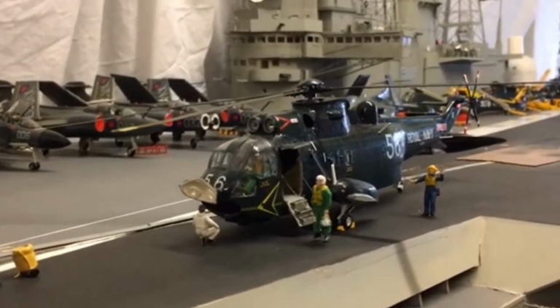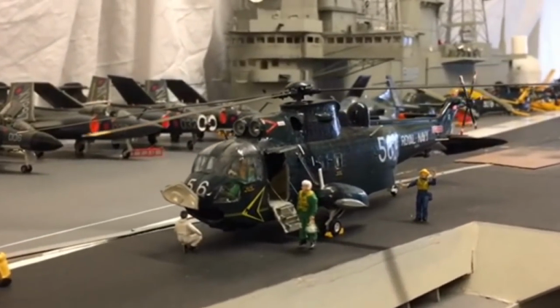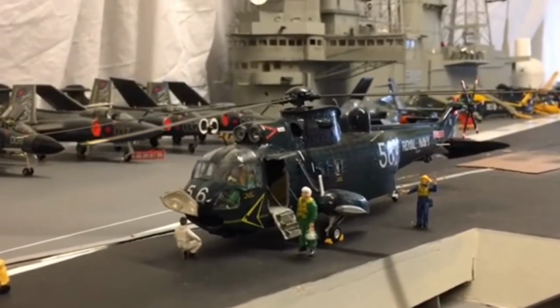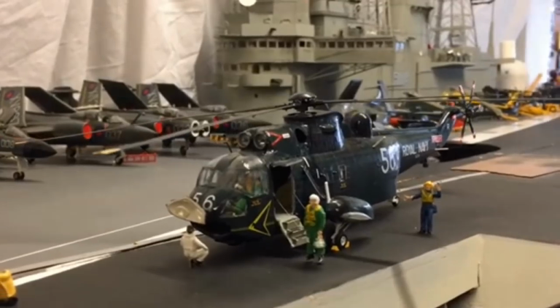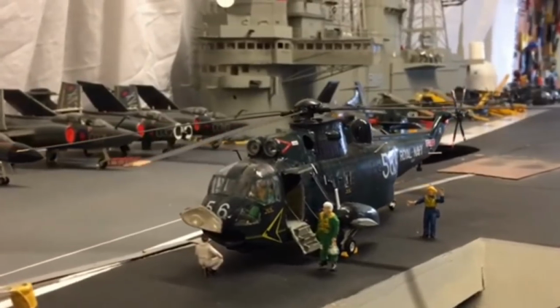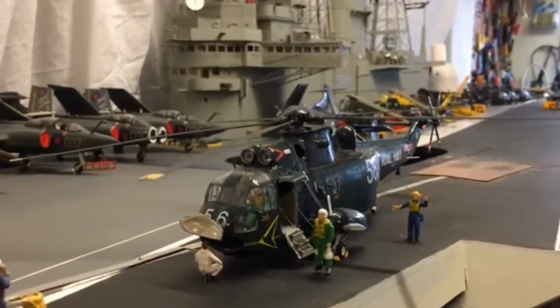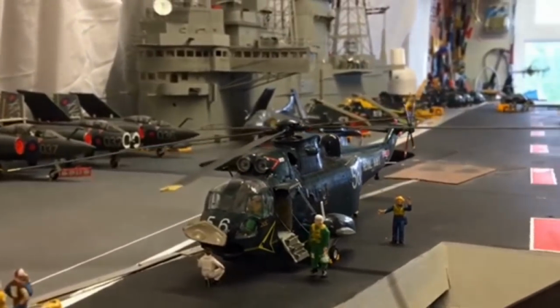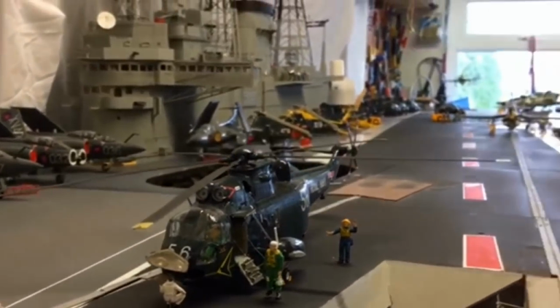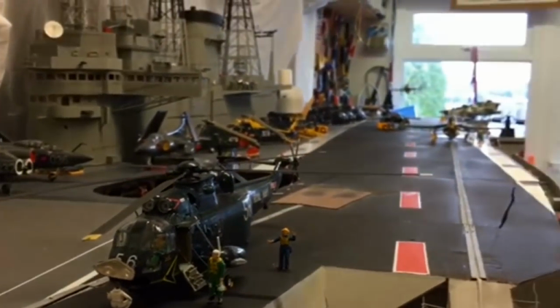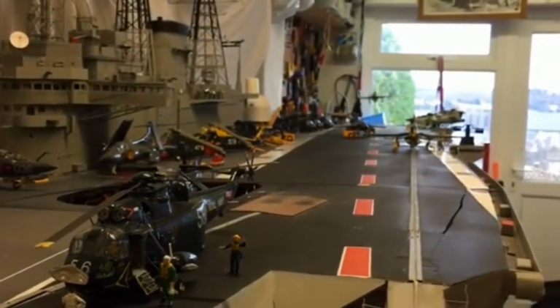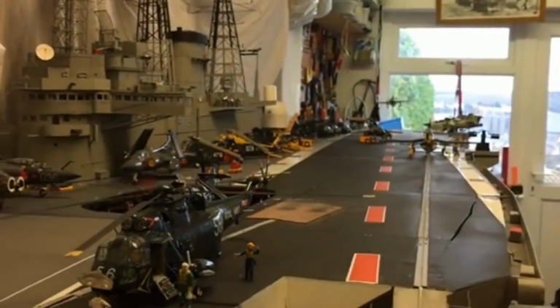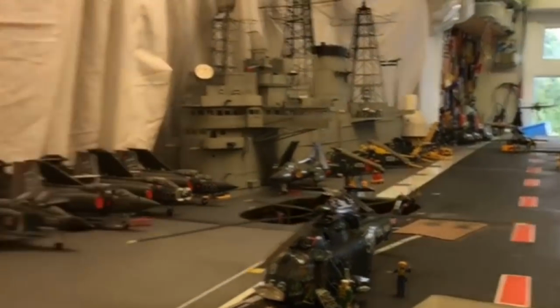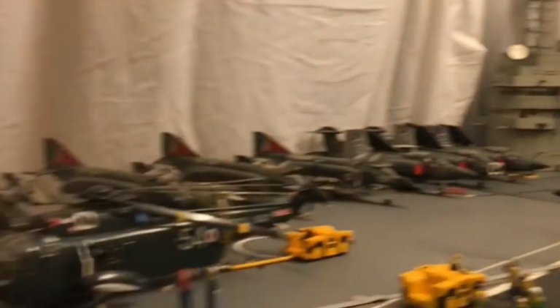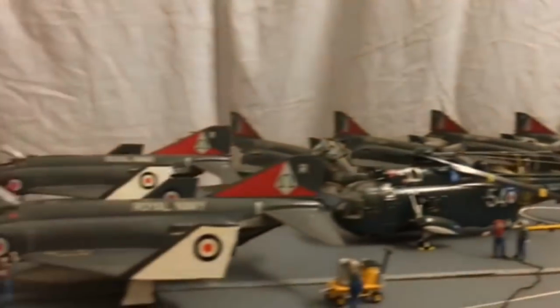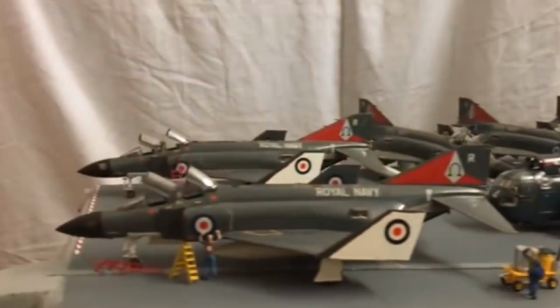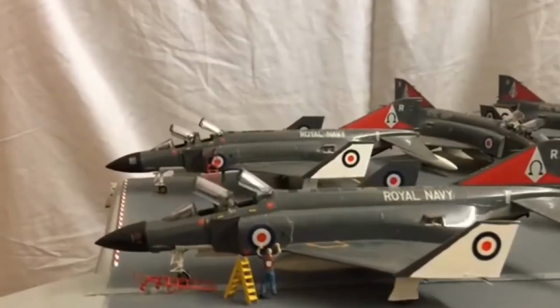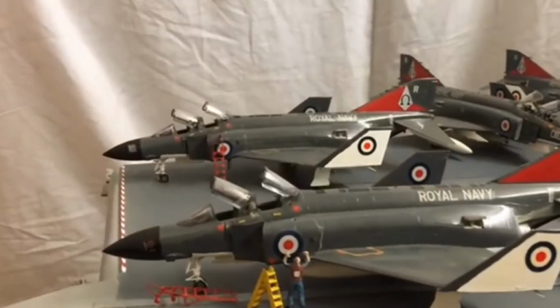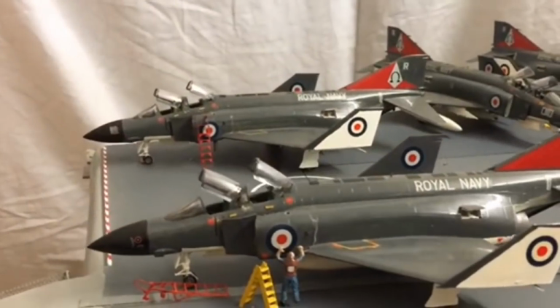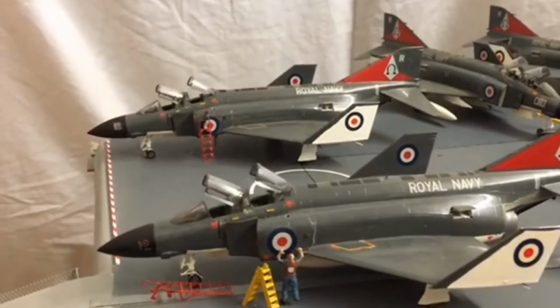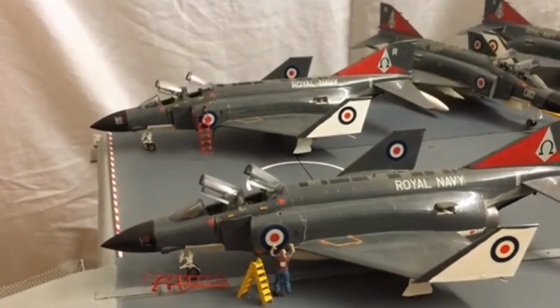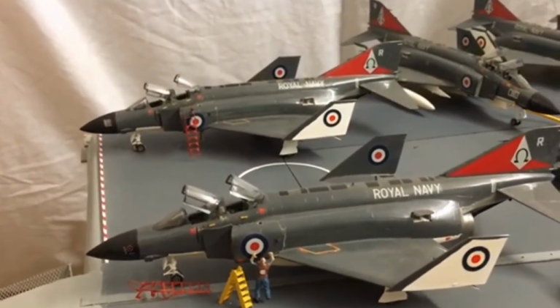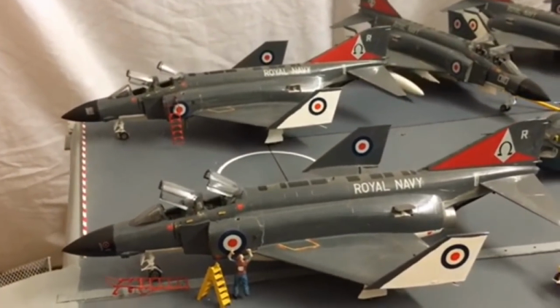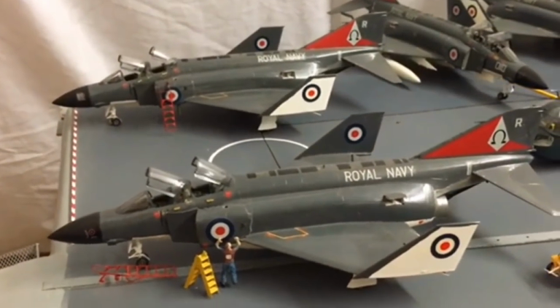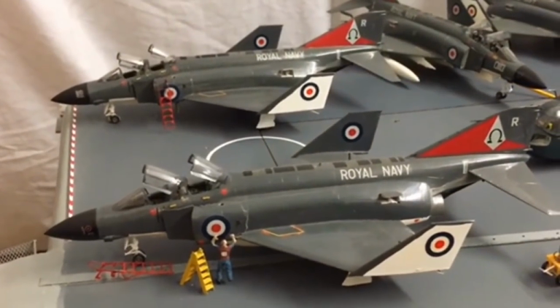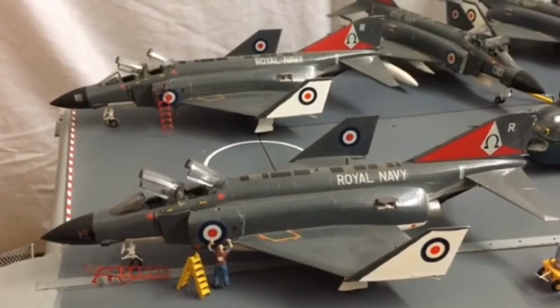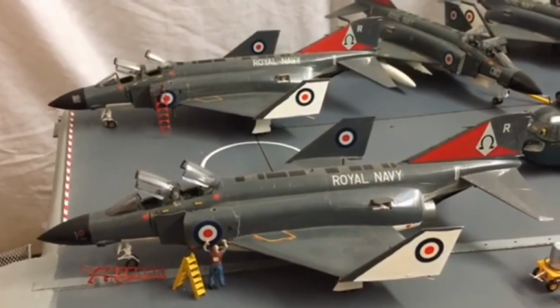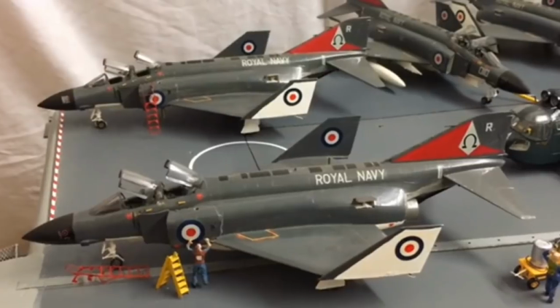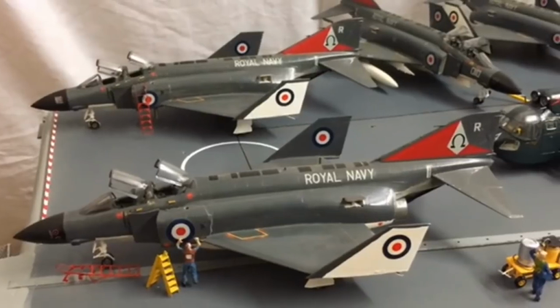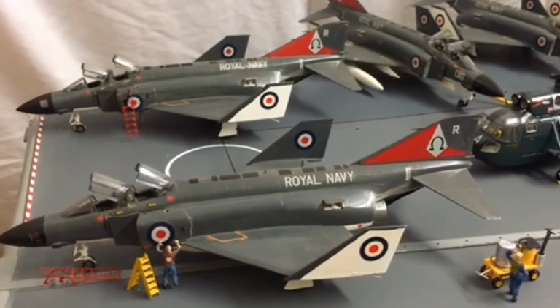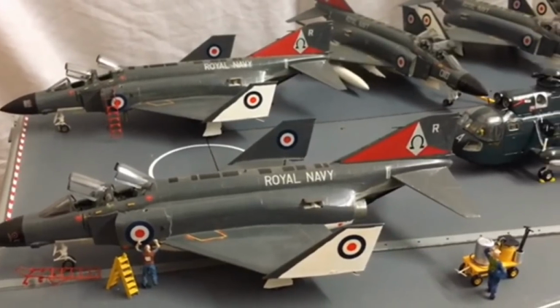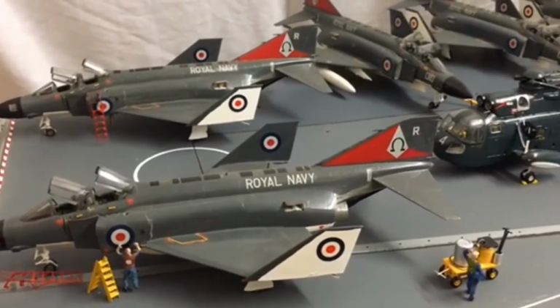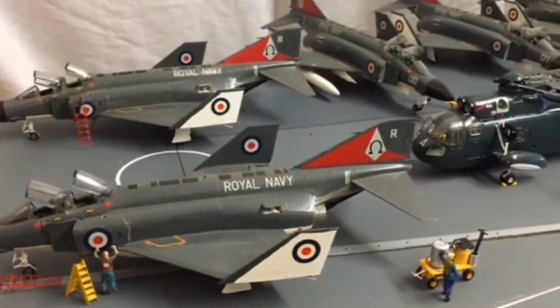The aircraft are the main feature. Starting at the front, we have Phantoms — these were the F4 McDonnell Douglas Phantoms for the Royal Navy. They provided air cover for the carrier and the fleet.